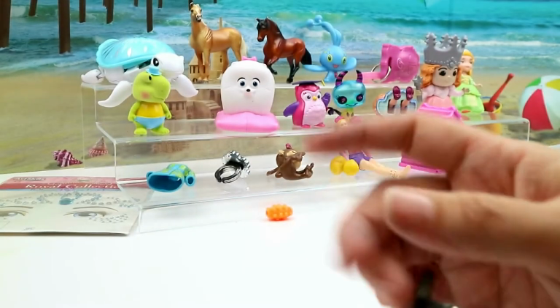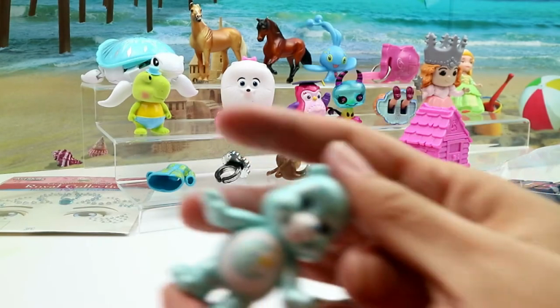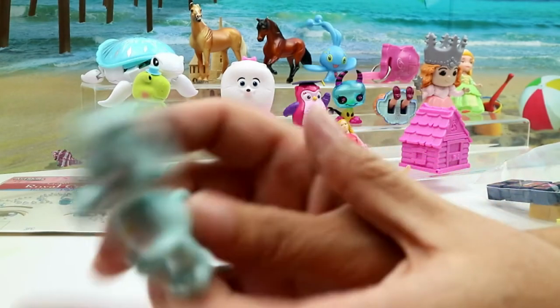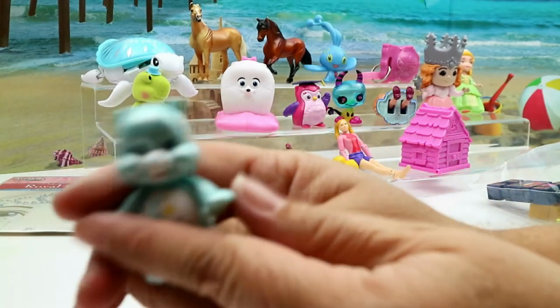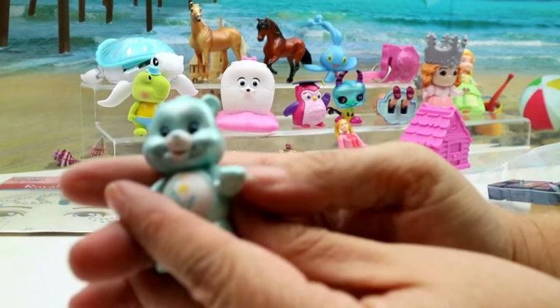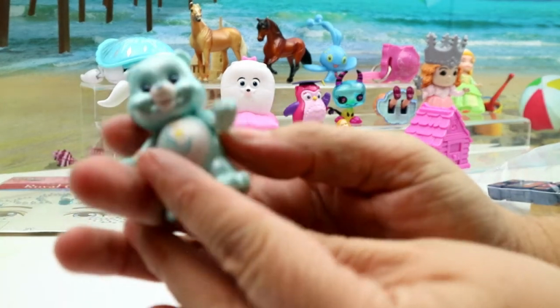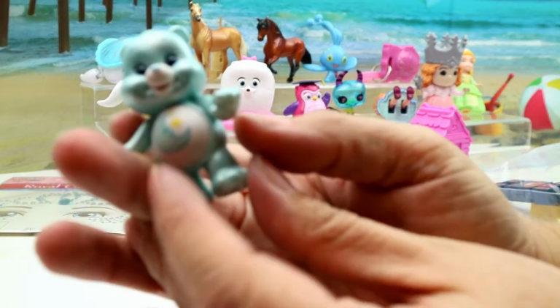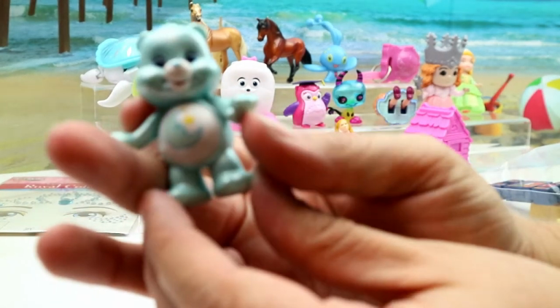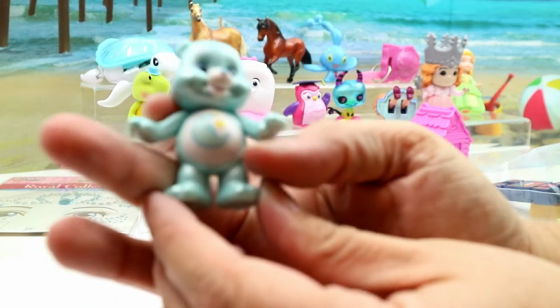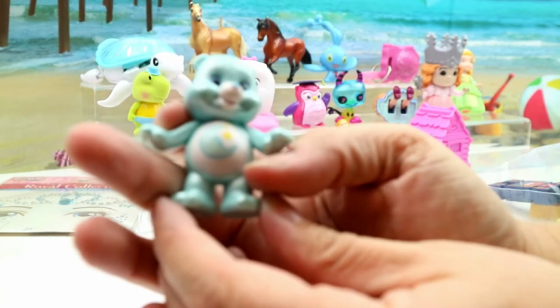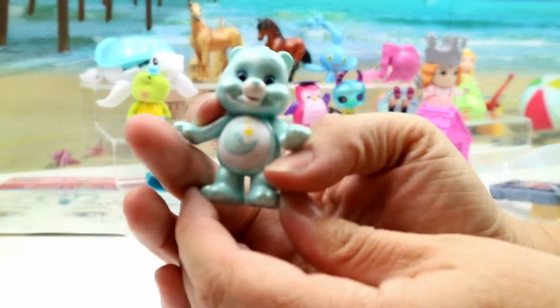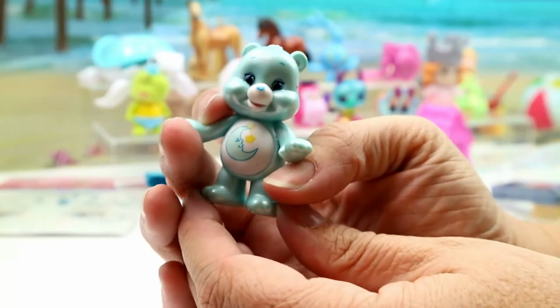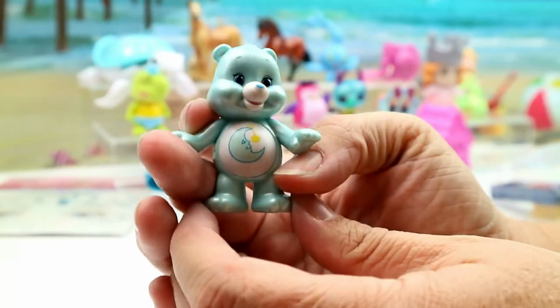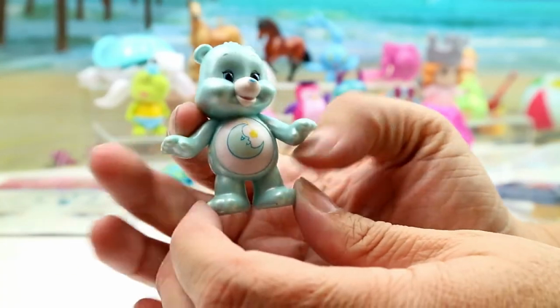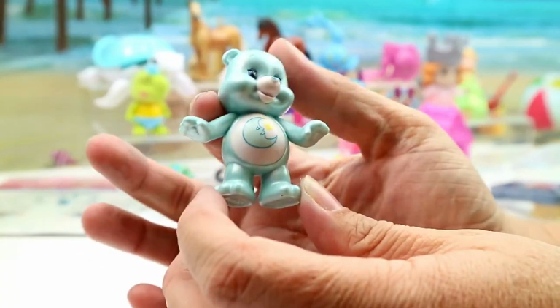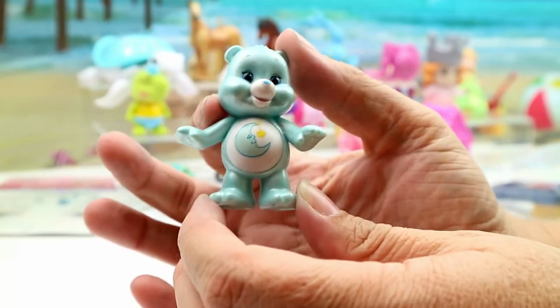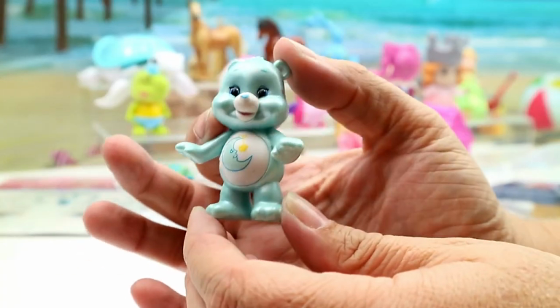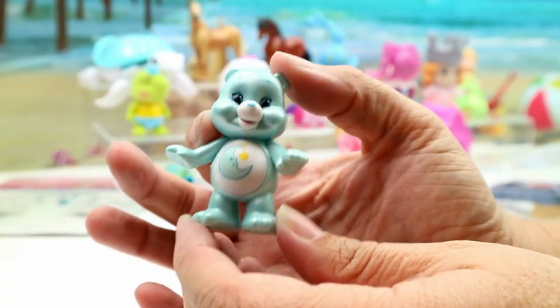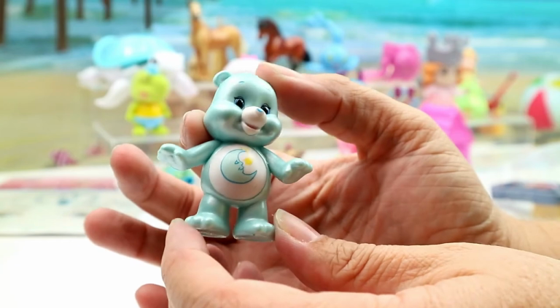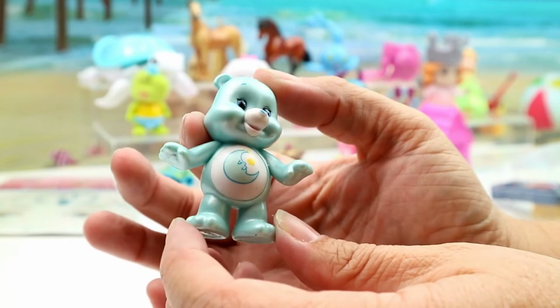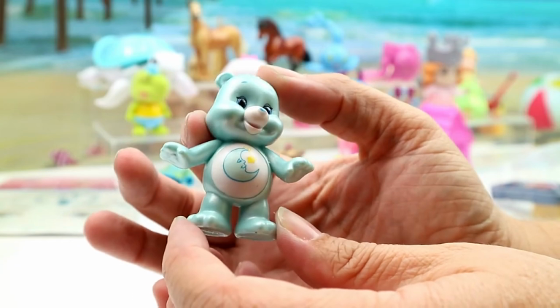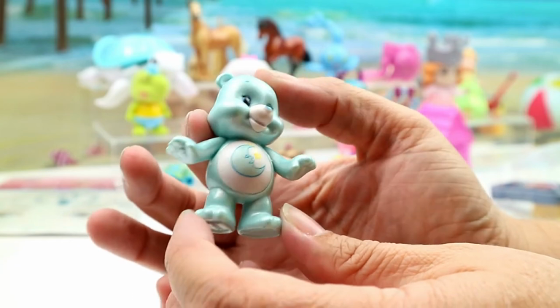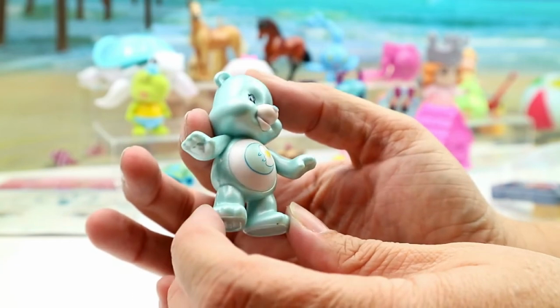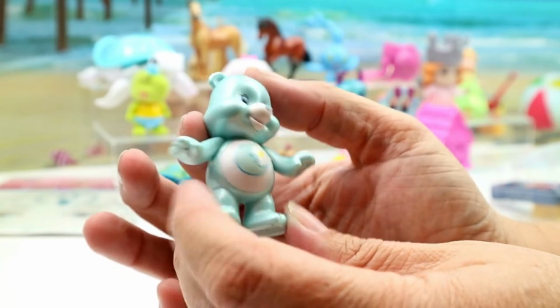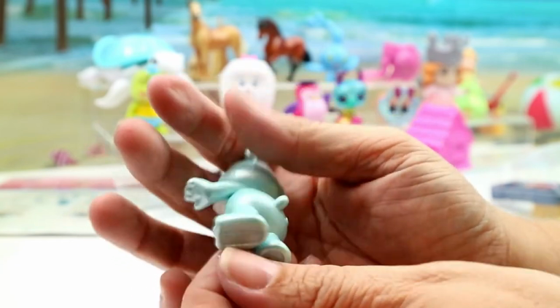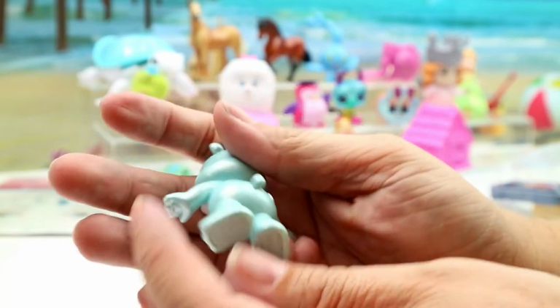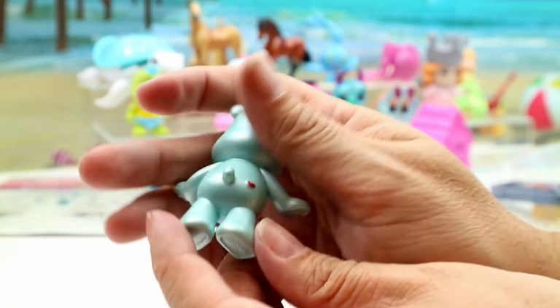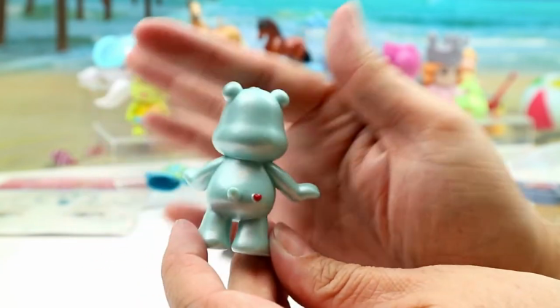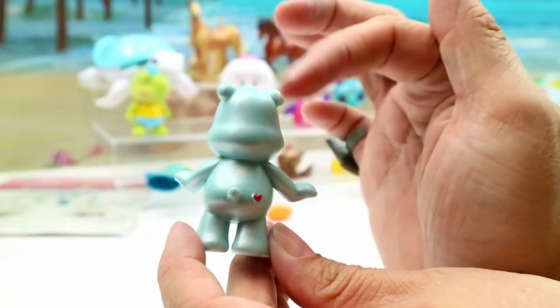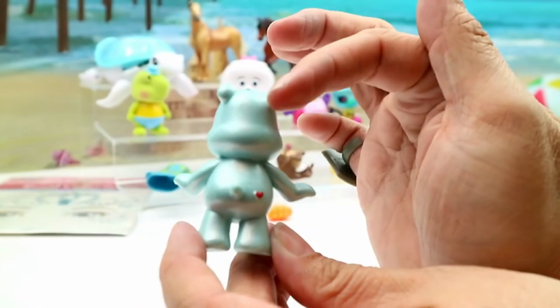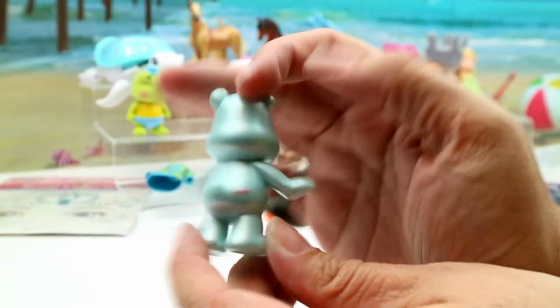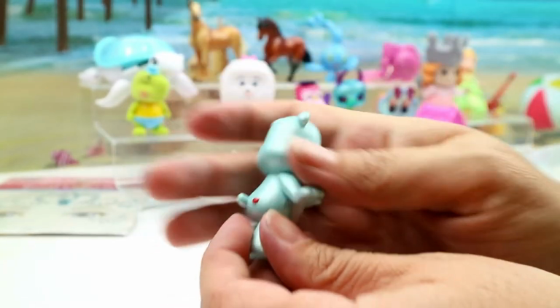And then we have a Care Bear. I think these were blind bags and this is like a pearlescent one. This is Good Night Bear, I believe — super cute!